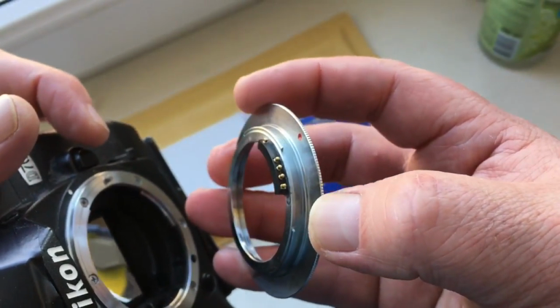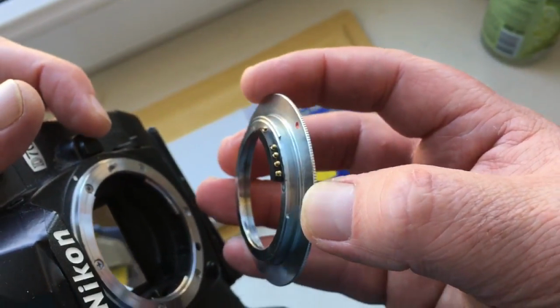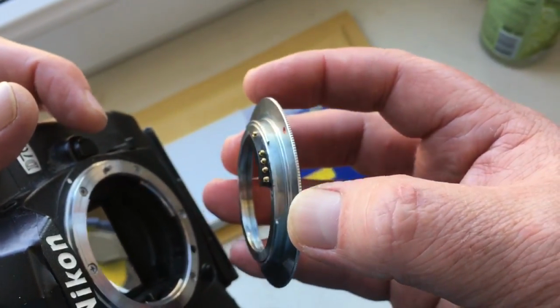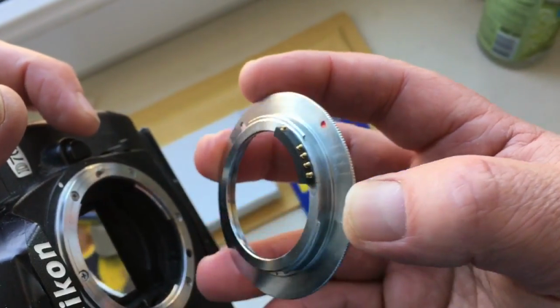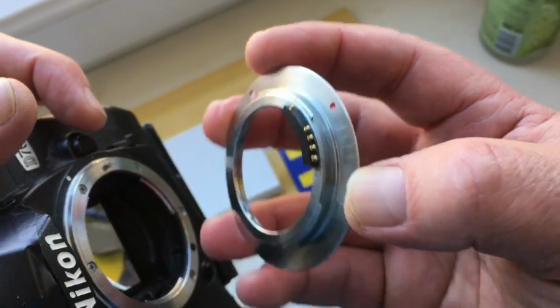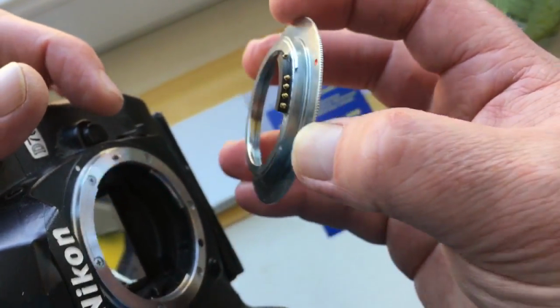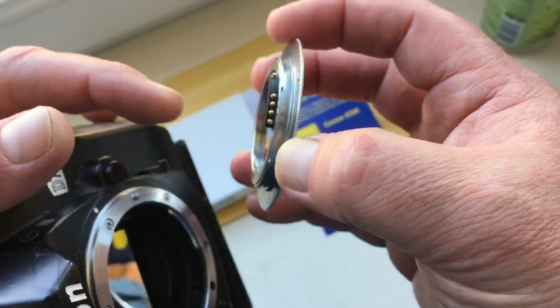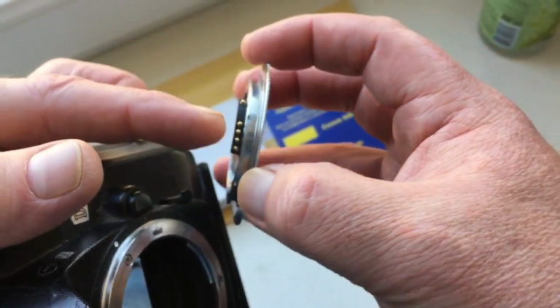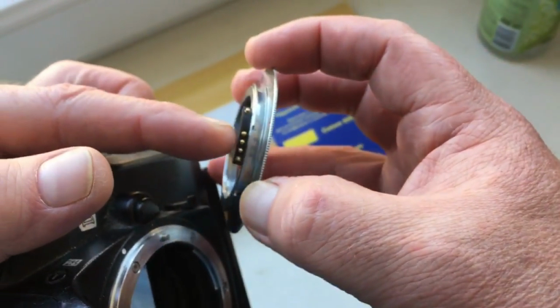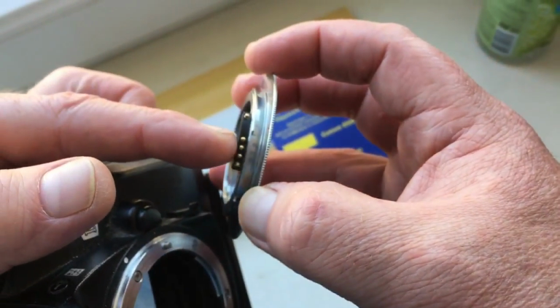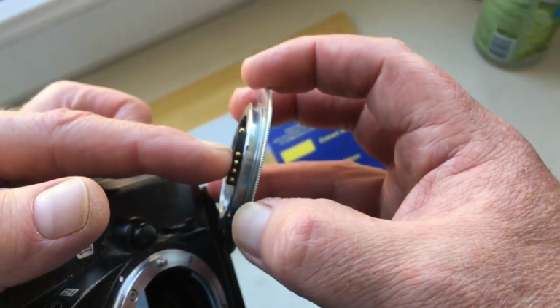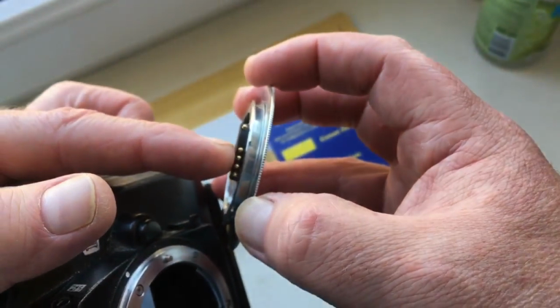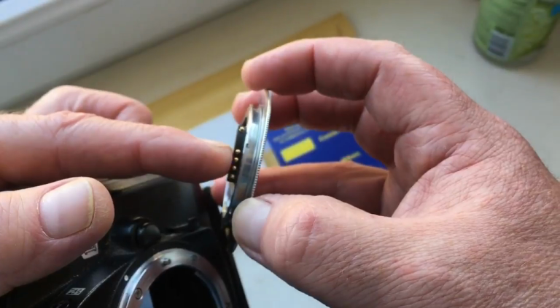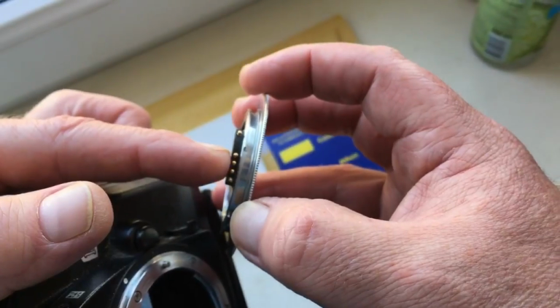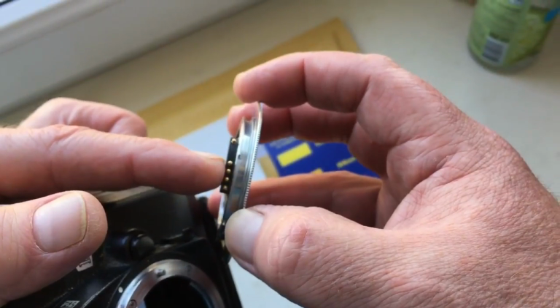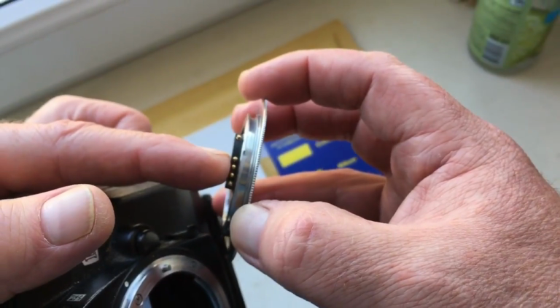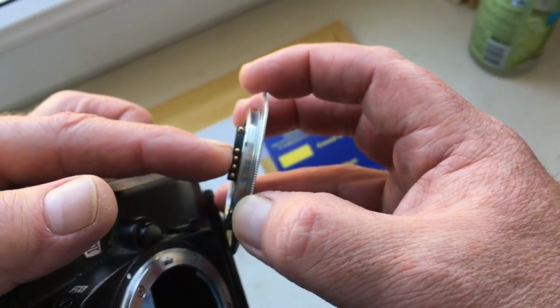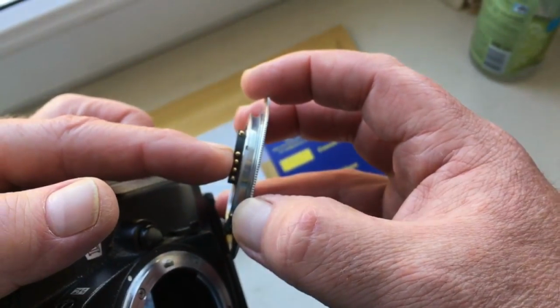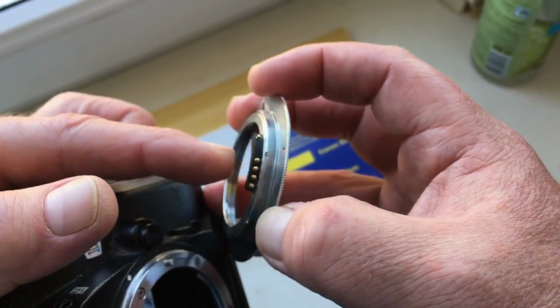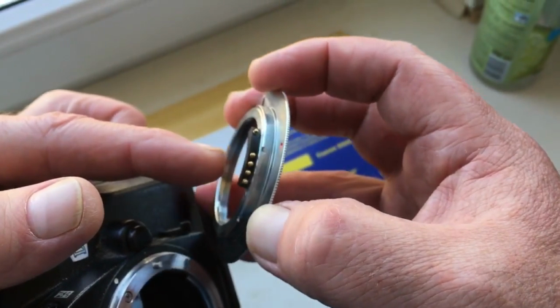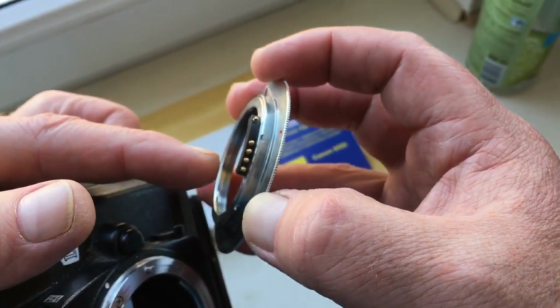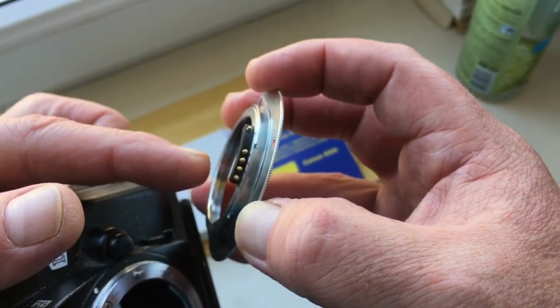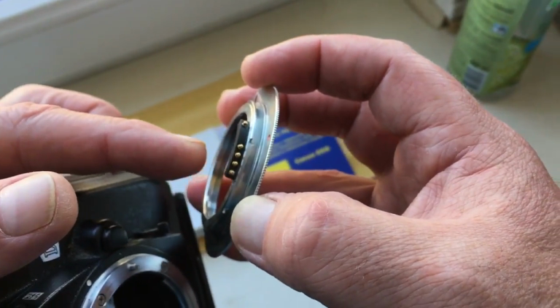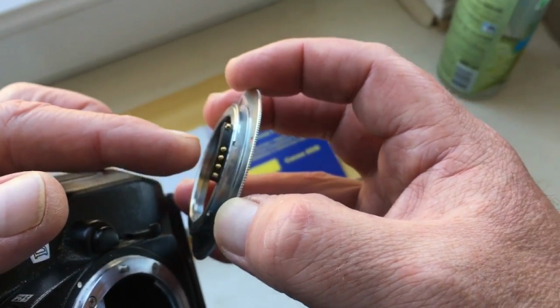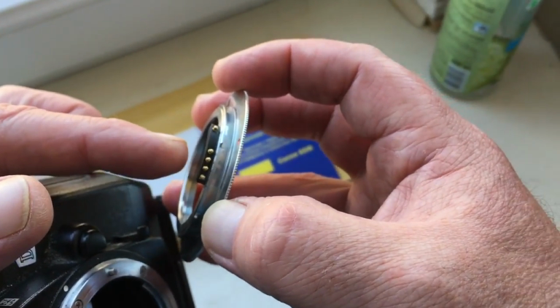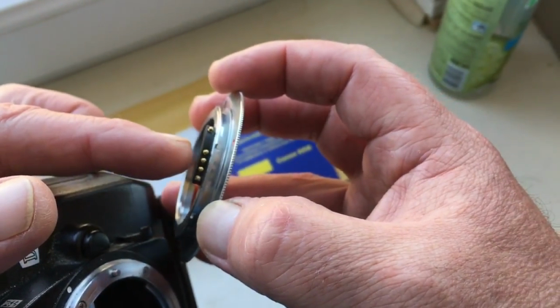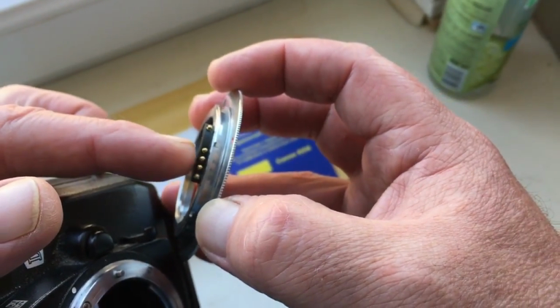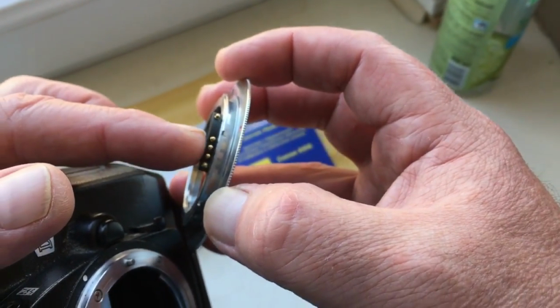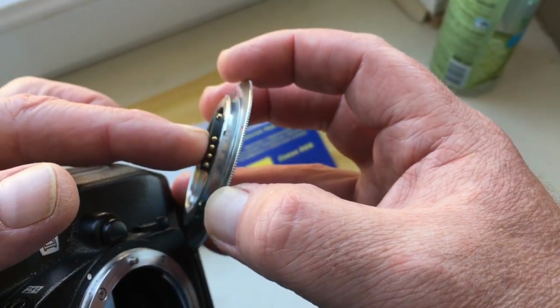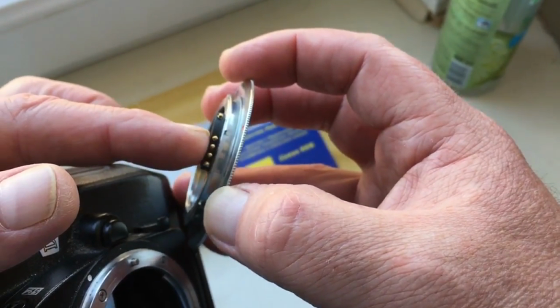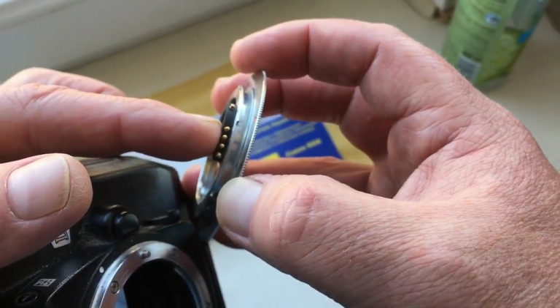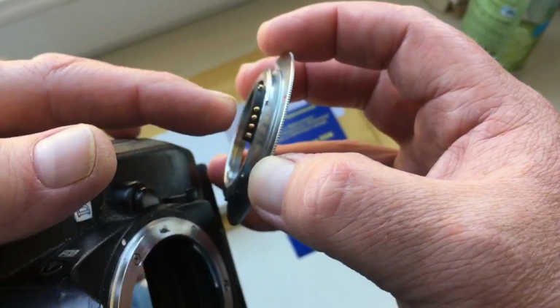One more time: middle contact on chip — align and connect.